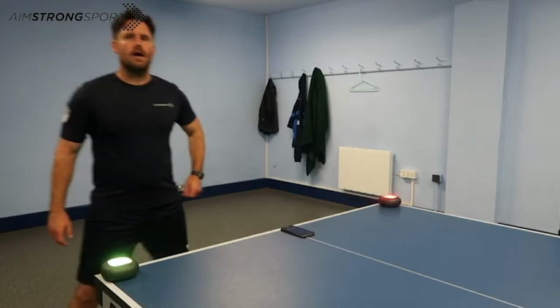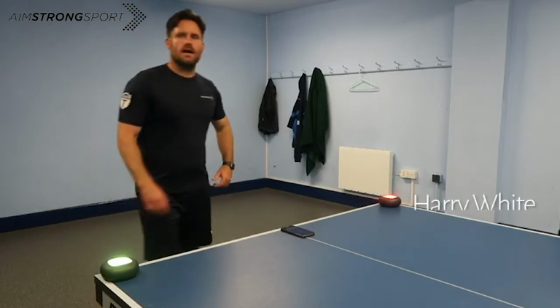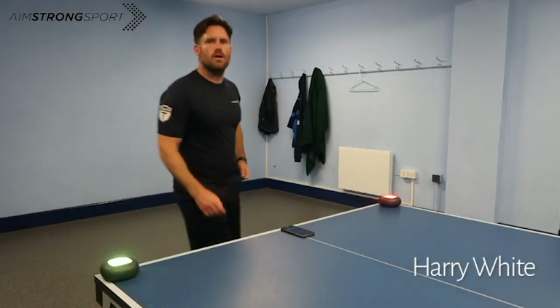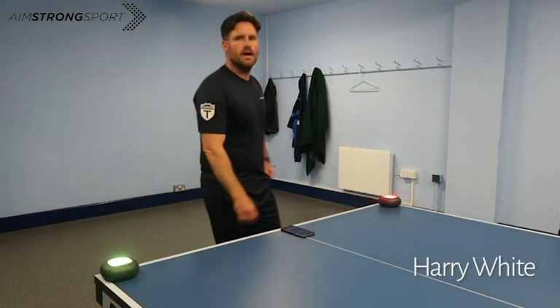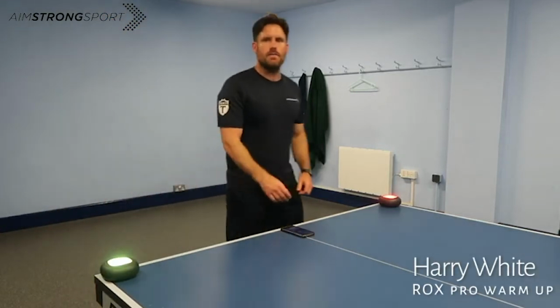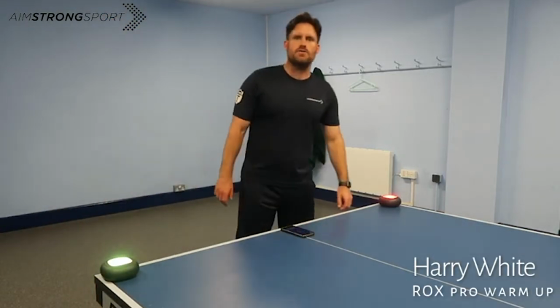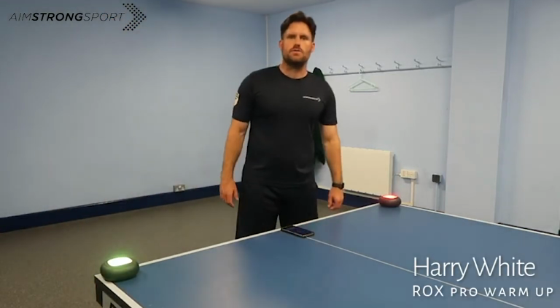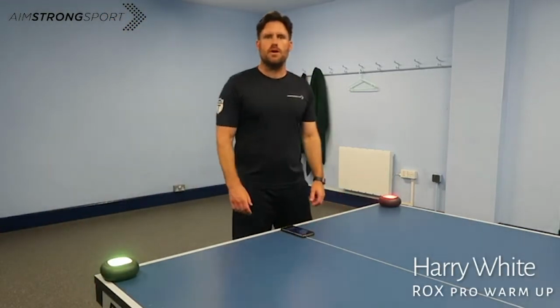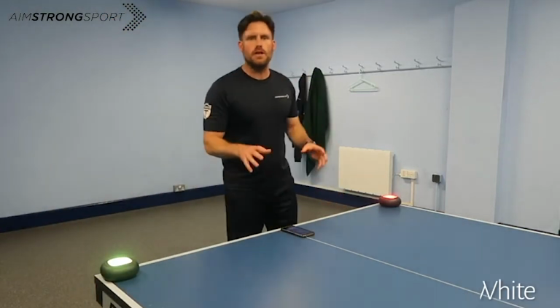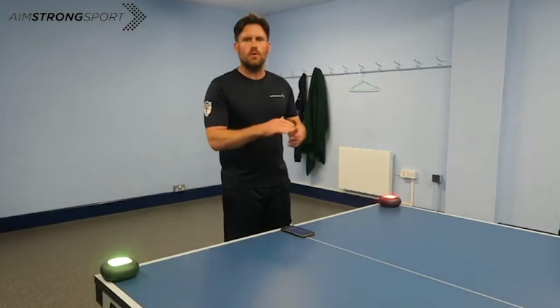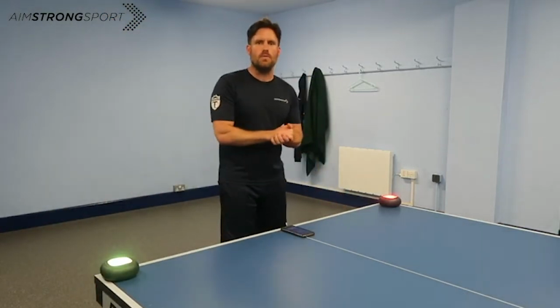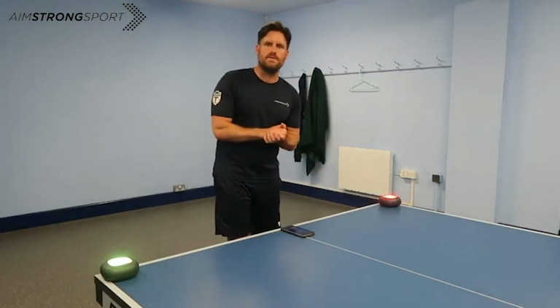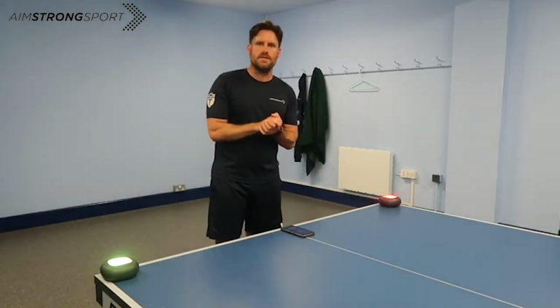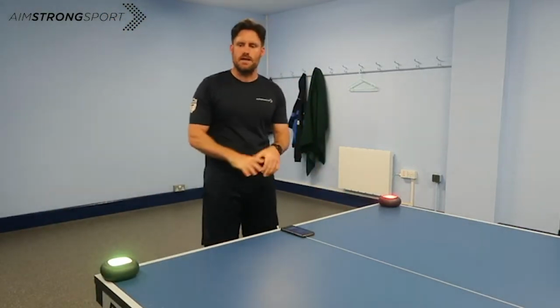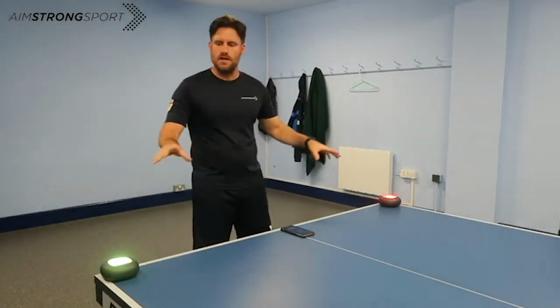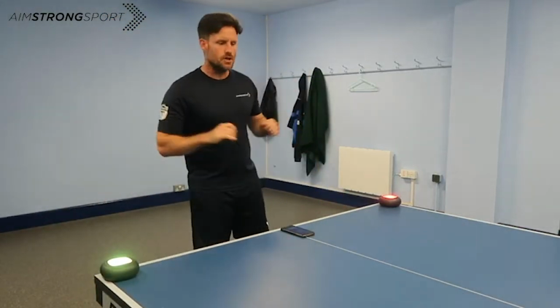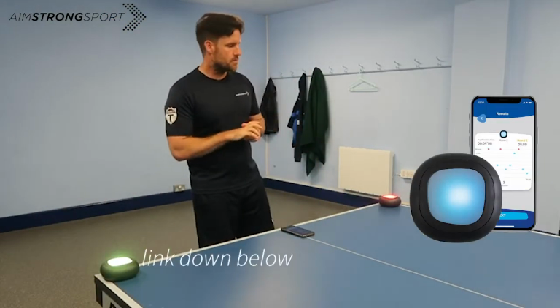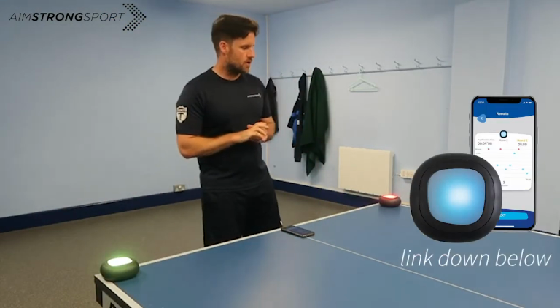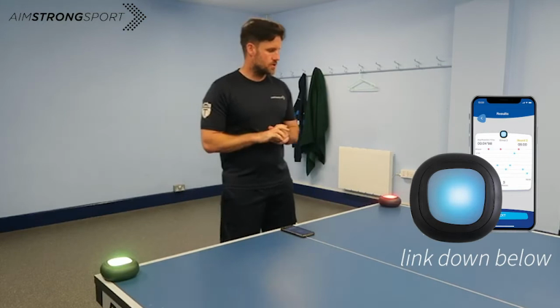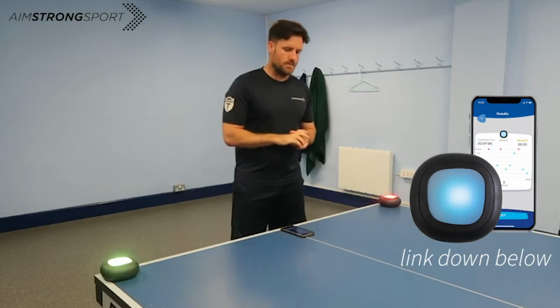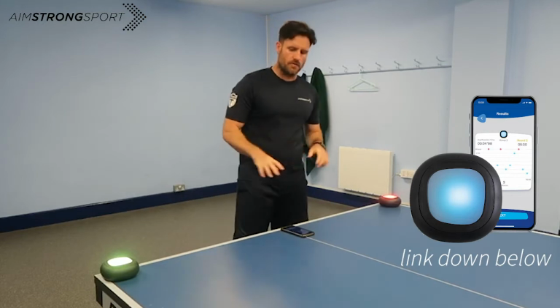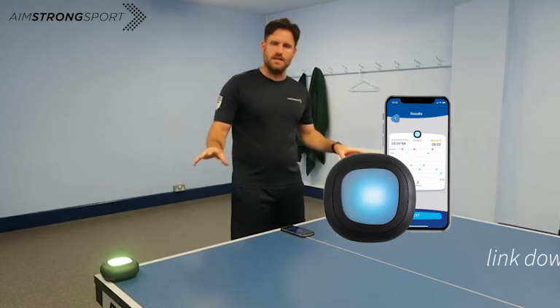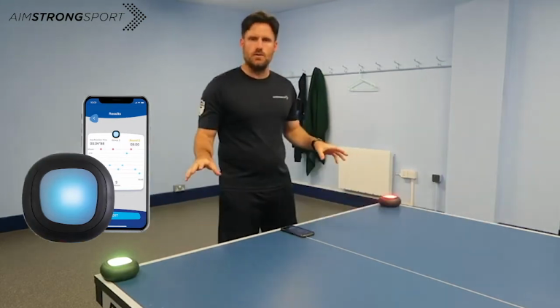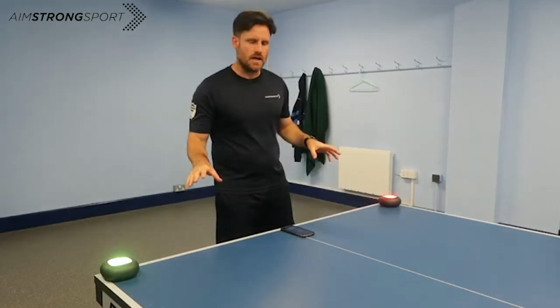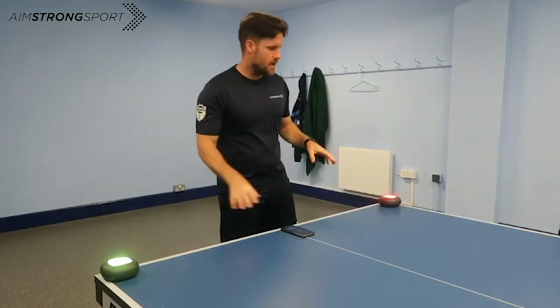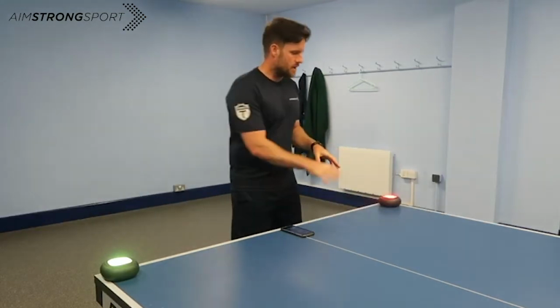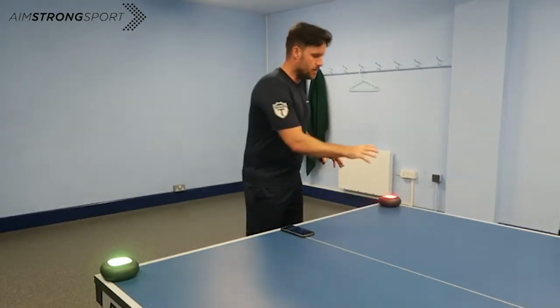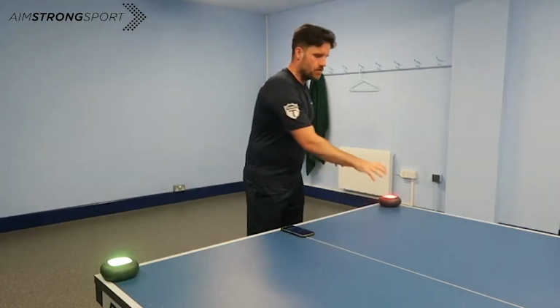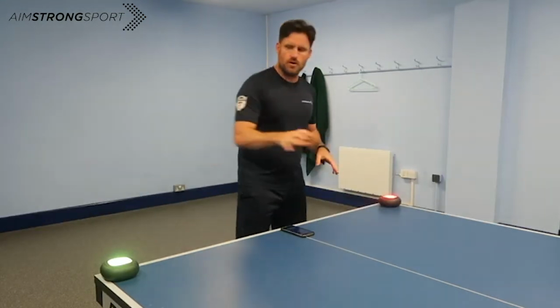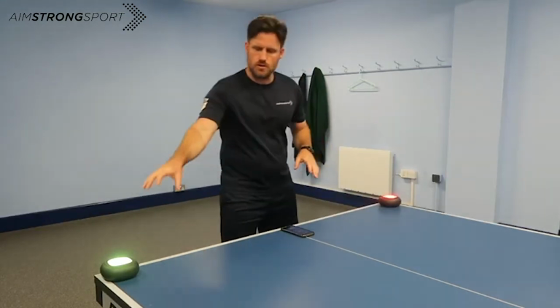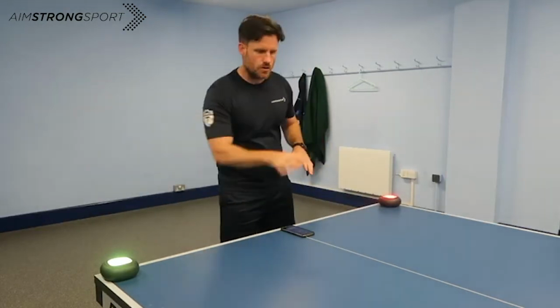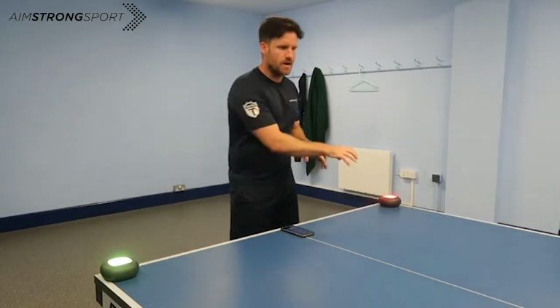Hi, it's Harold Wright here from Aim Strong Sport and I'm going to do a warm-up pattern to table tennis using my roll. So I've got it in sequencing and you're going to fire off one, two, three.